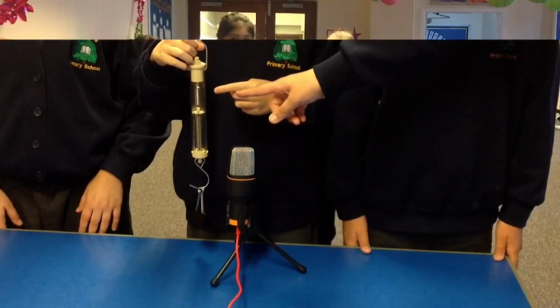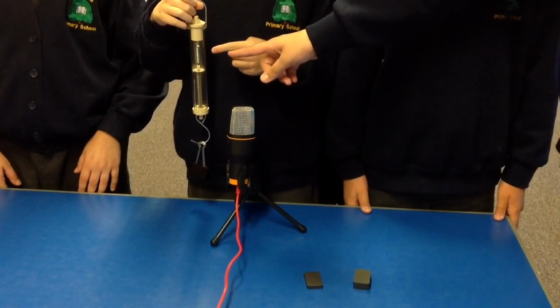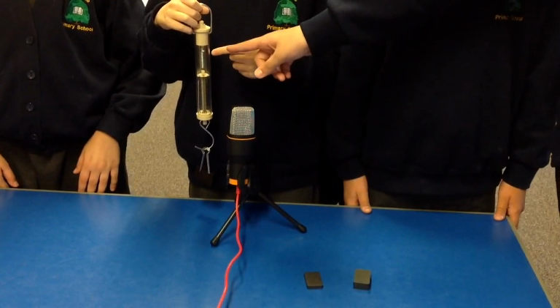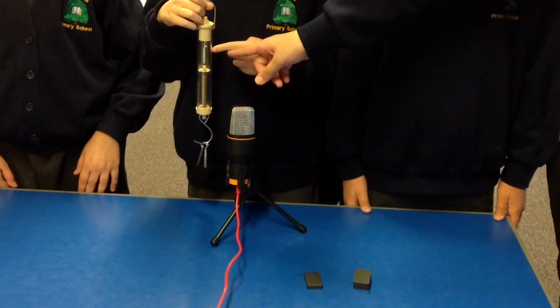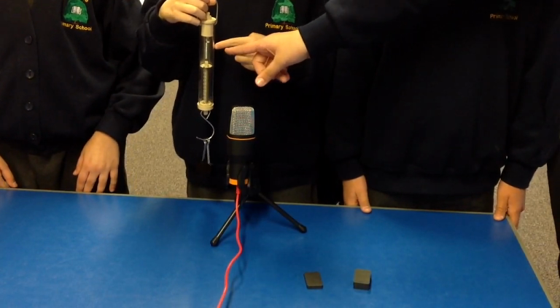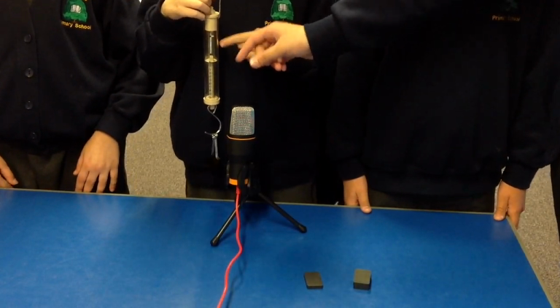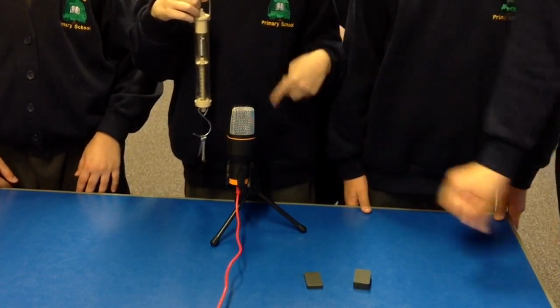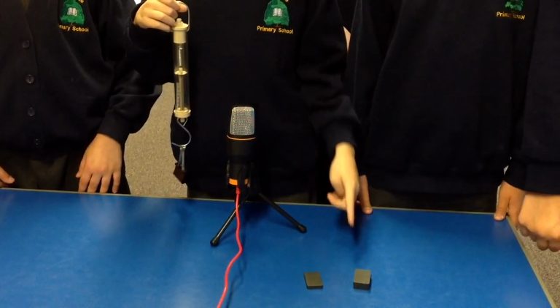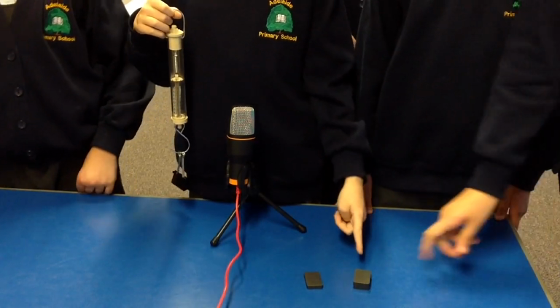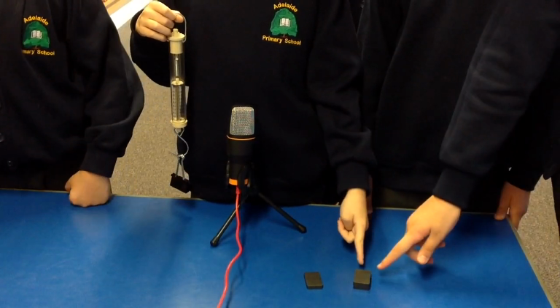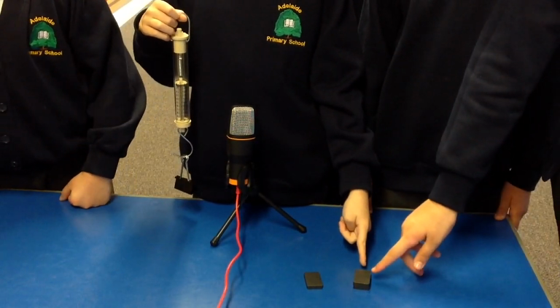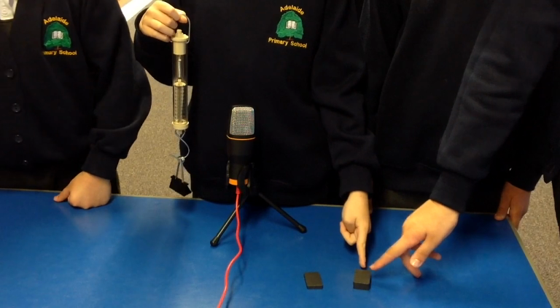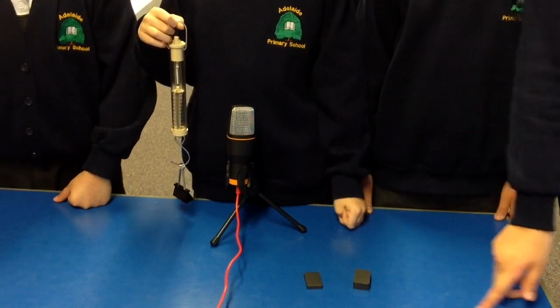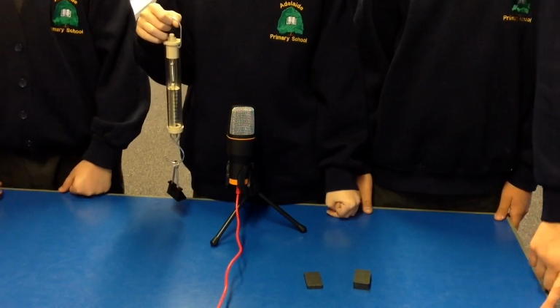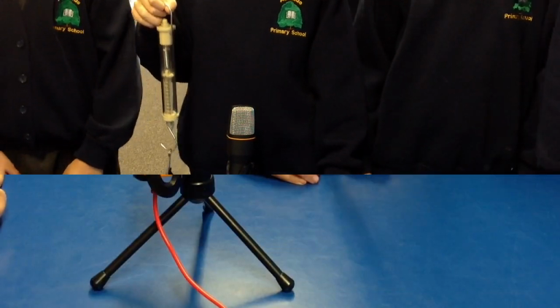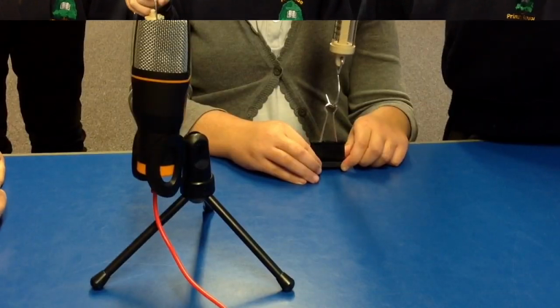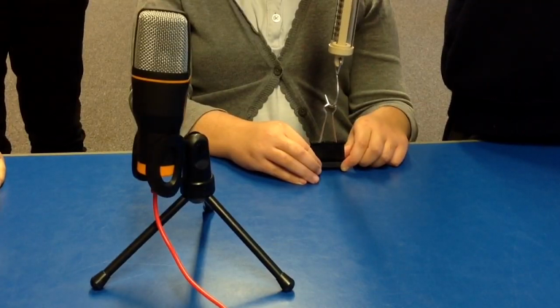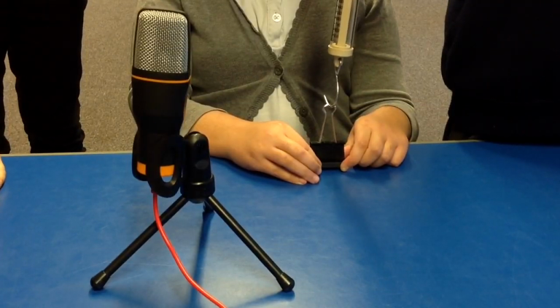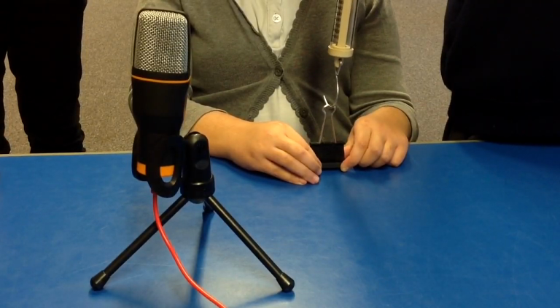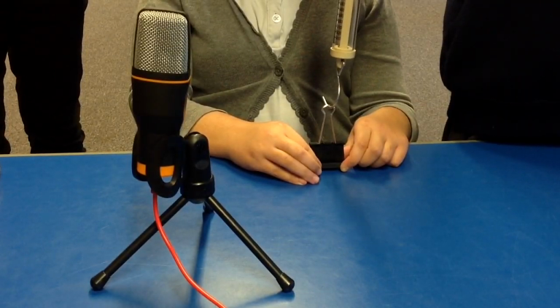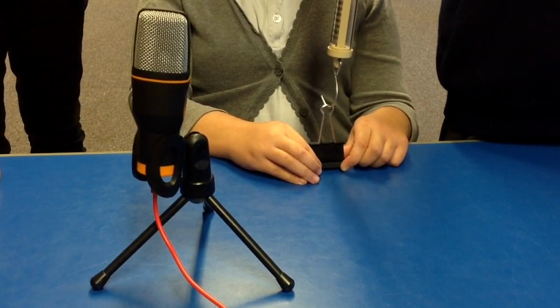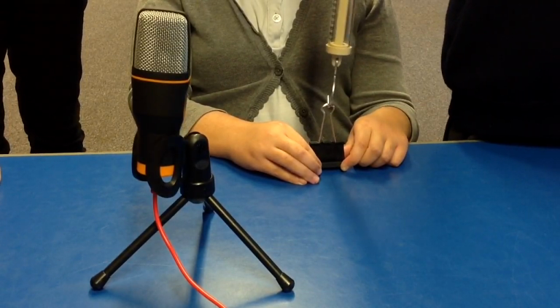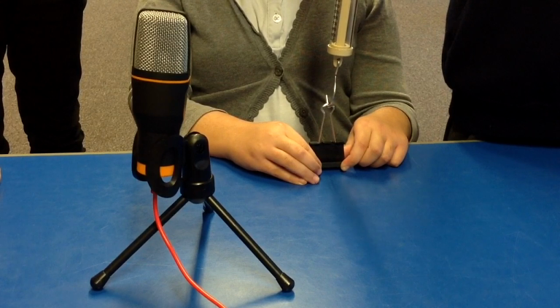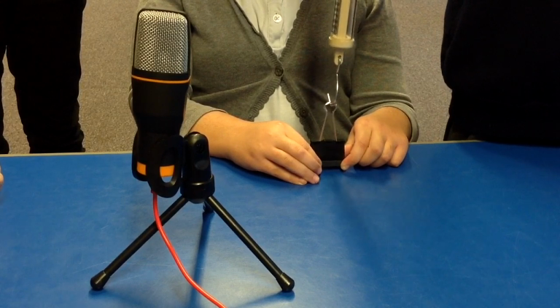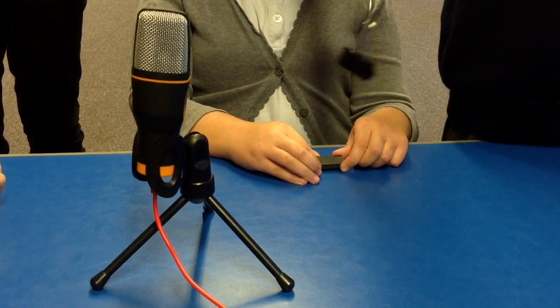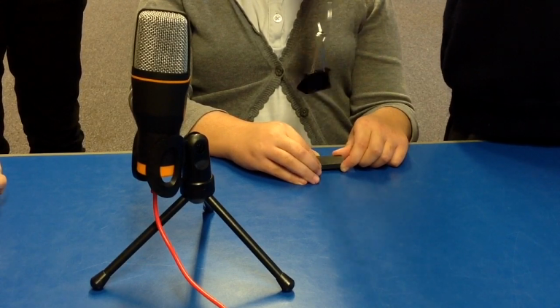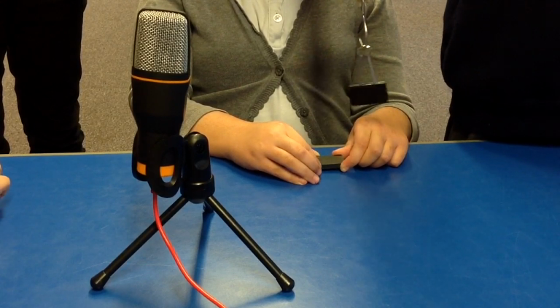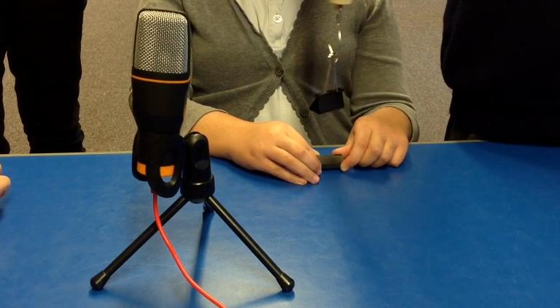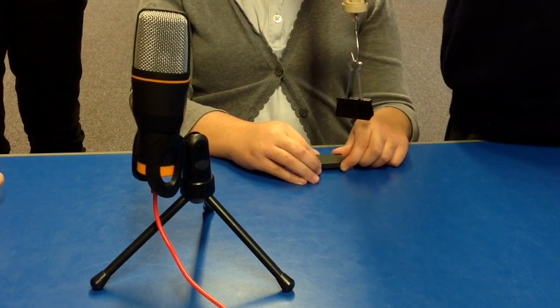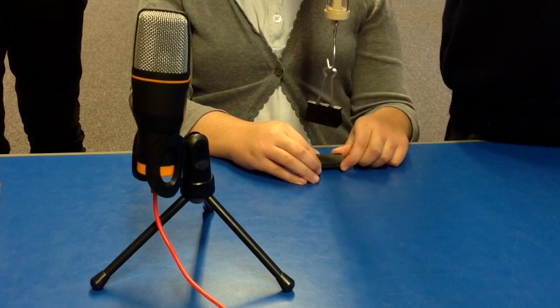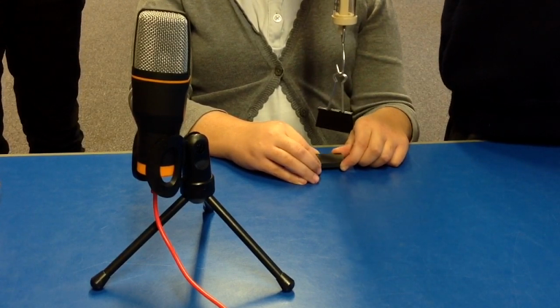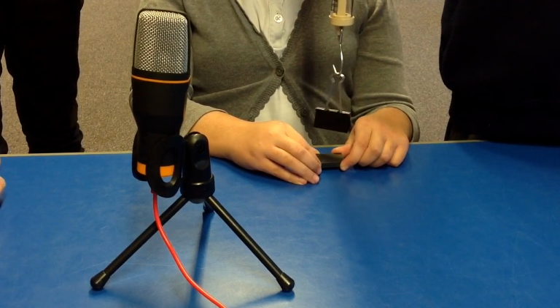This is a spring balance. These are identical magnets. This is our first experiment with a small magnet. The force was 3 newtons.